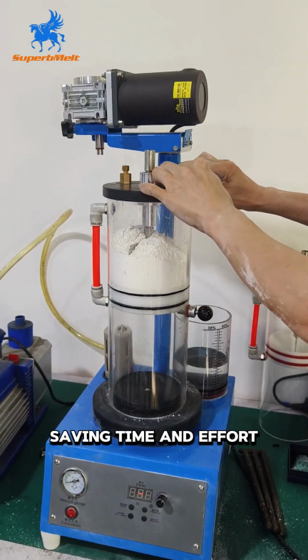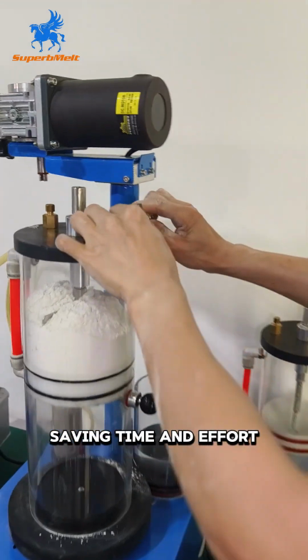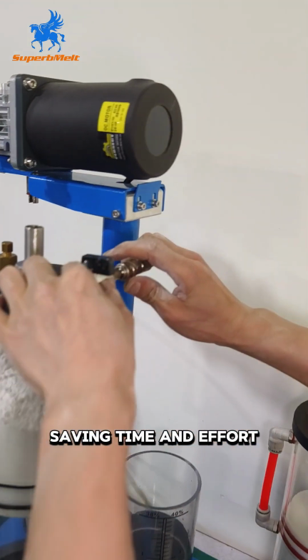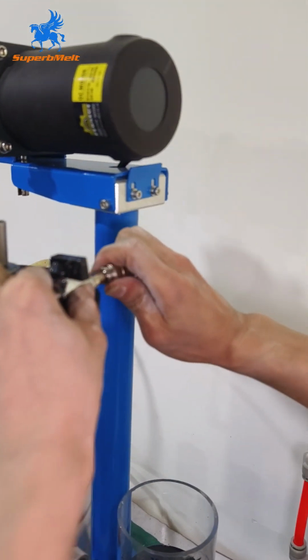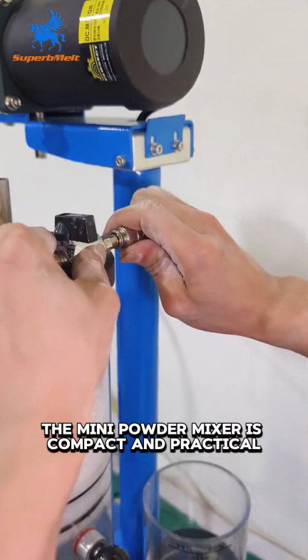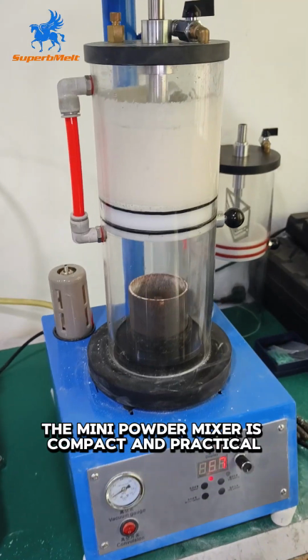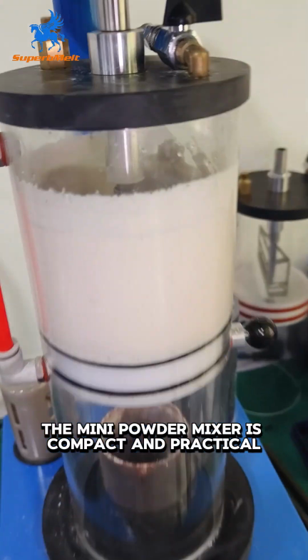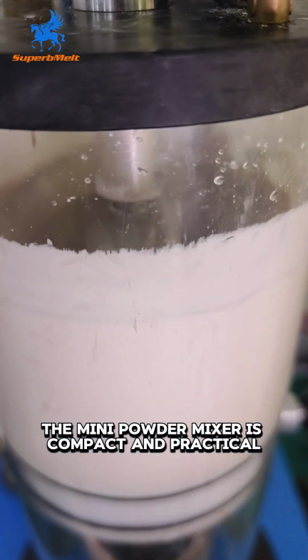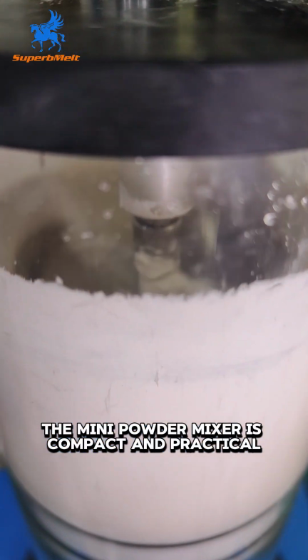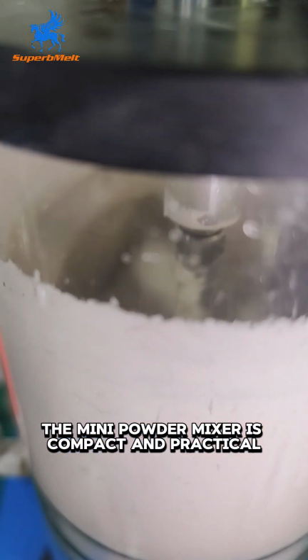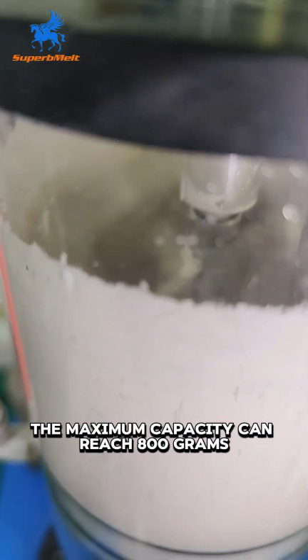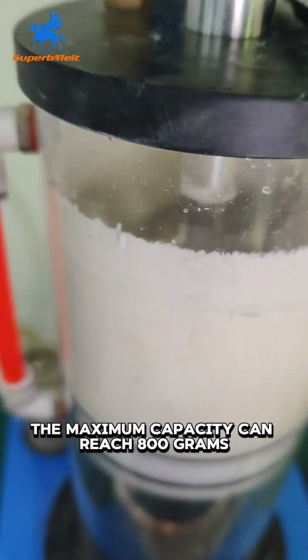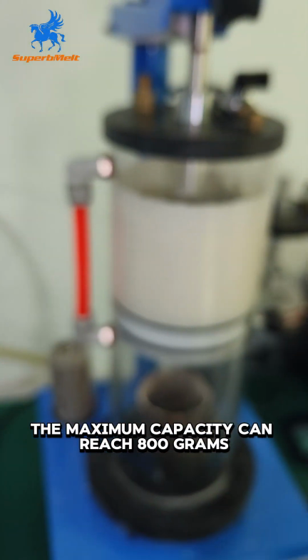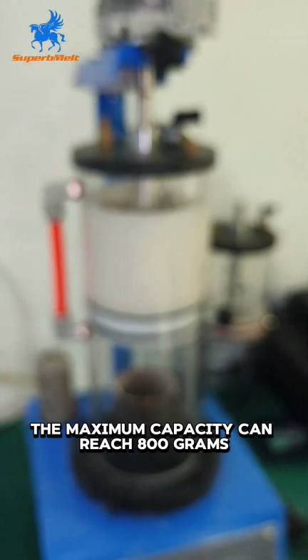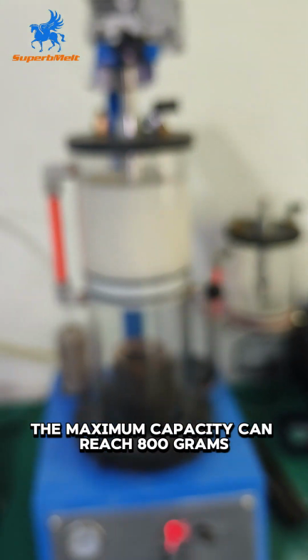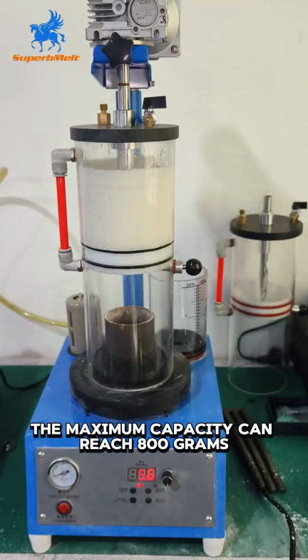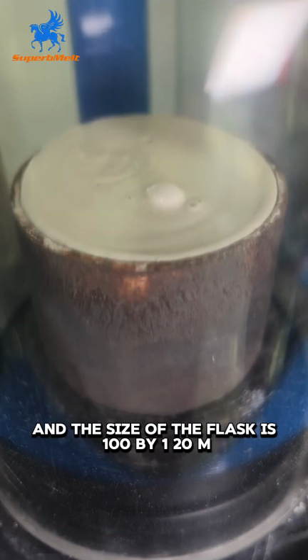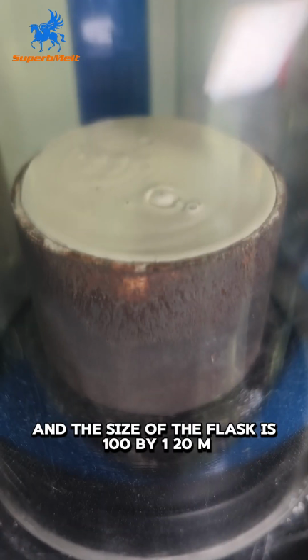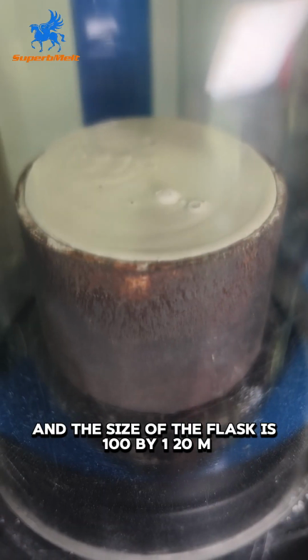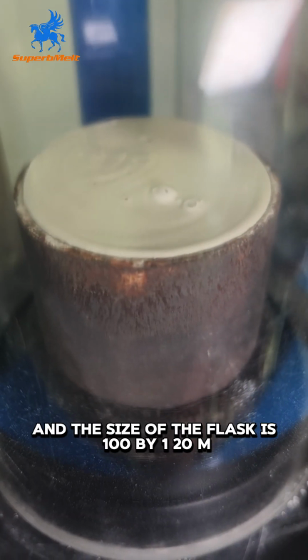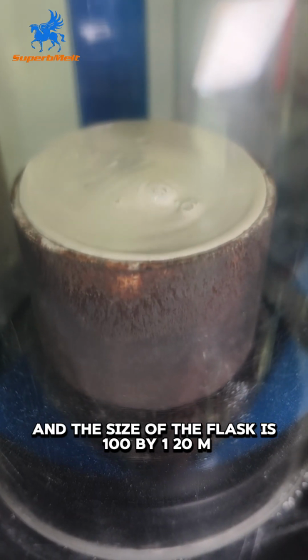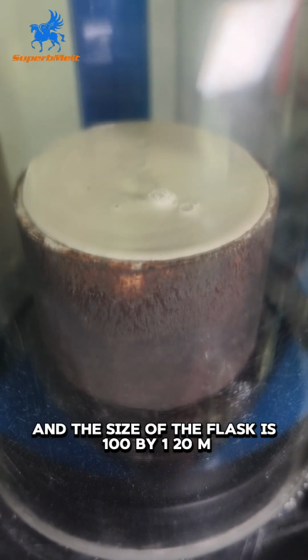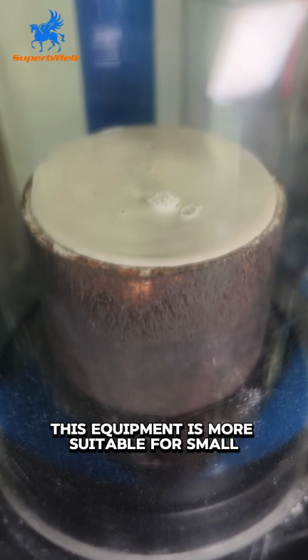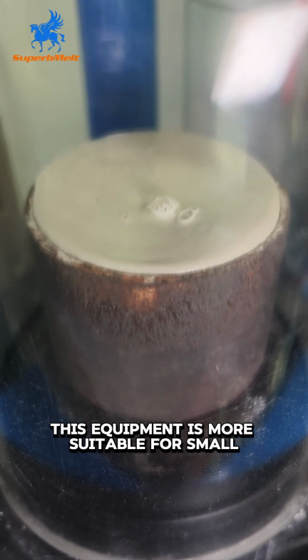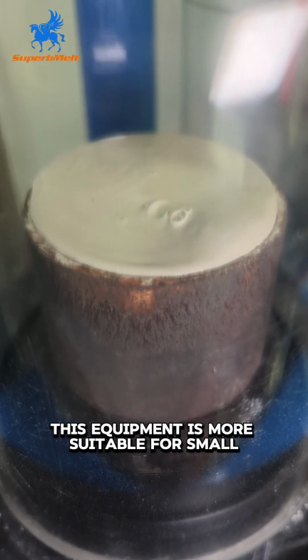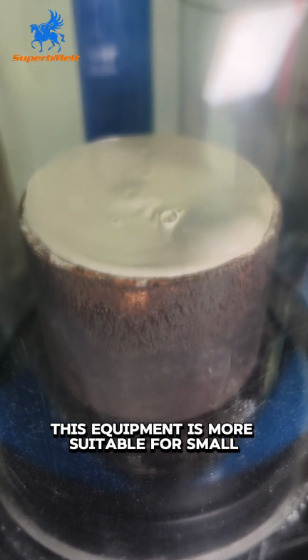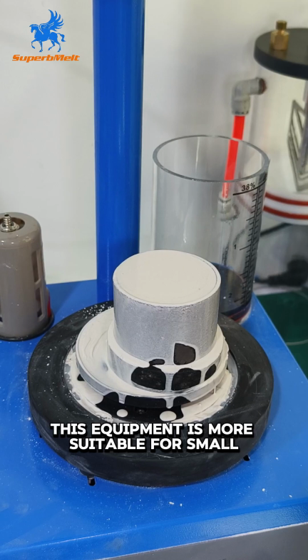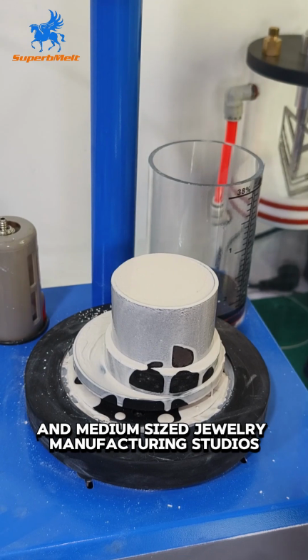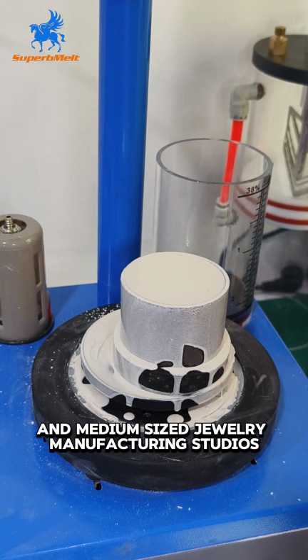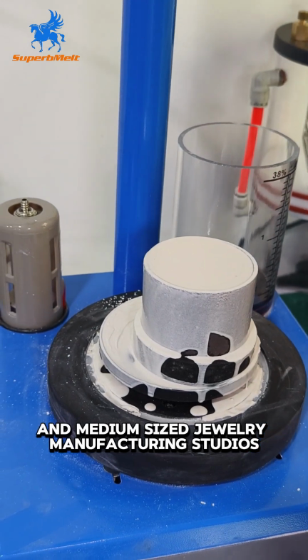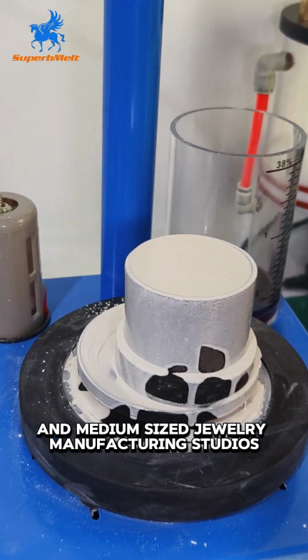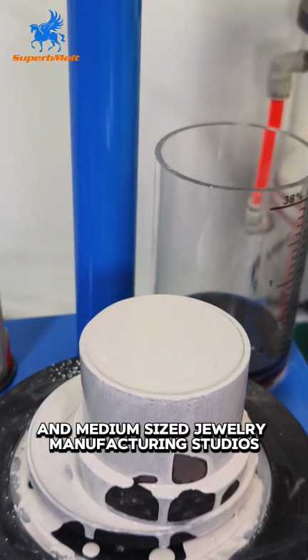Saving time and effort, the Mini Powder Mixer is compact and practical. The maximum capacity can reach 800 grams, and the size of the flask is 100 by 120. This equipment is more suitable for small and medium-sized jewelry manufacturing studios.